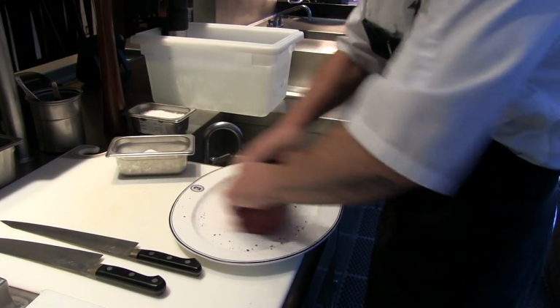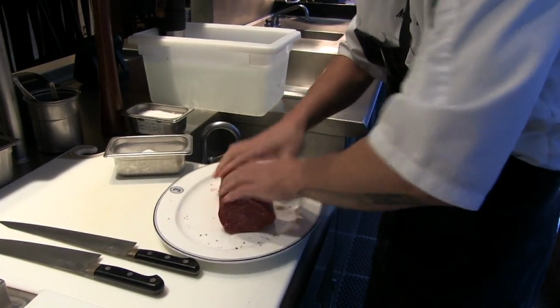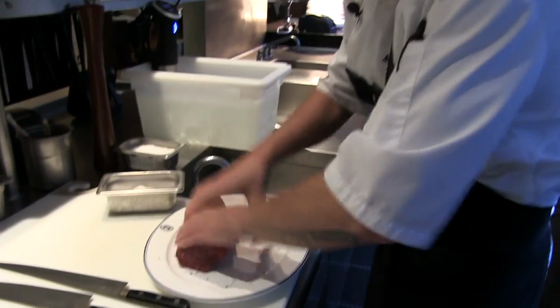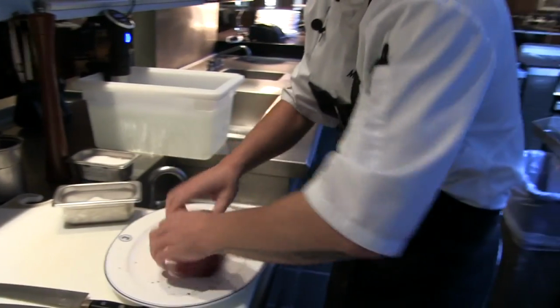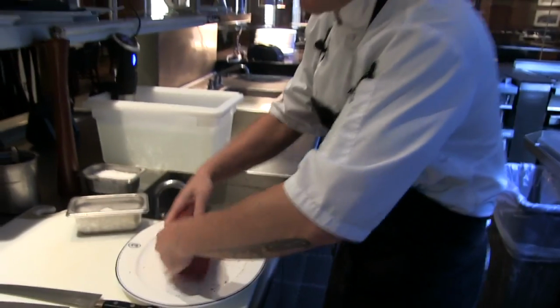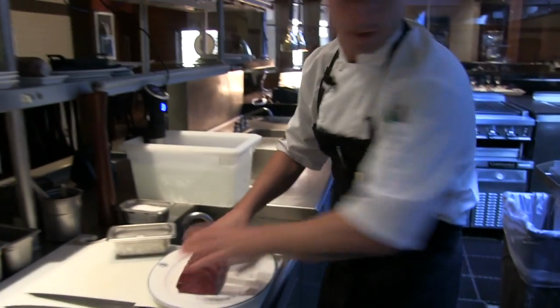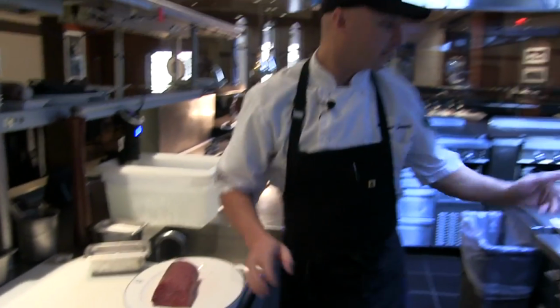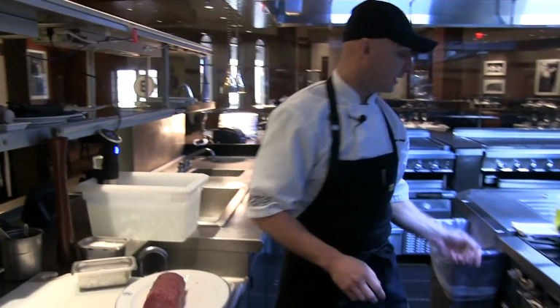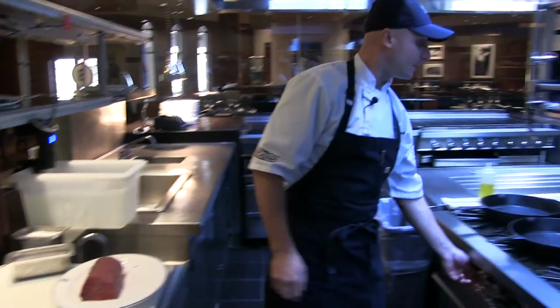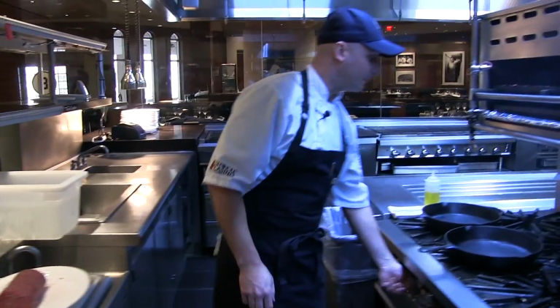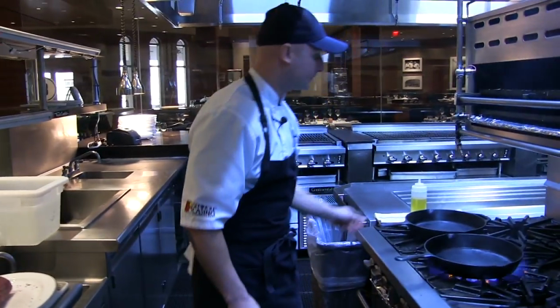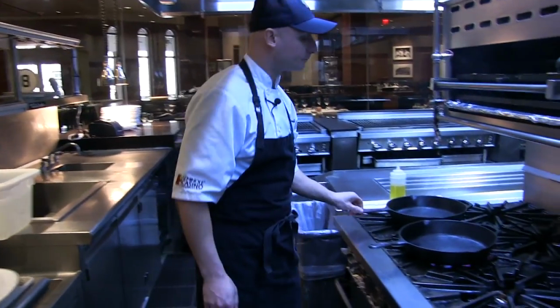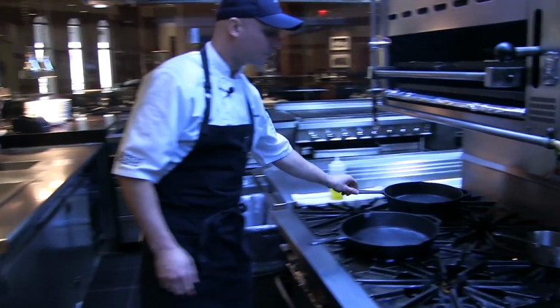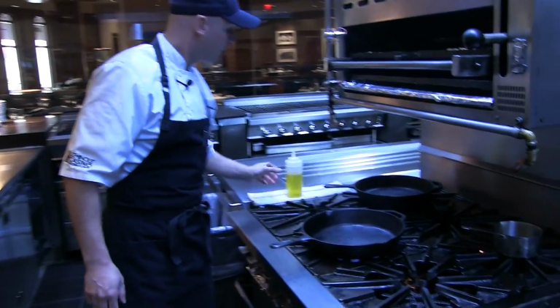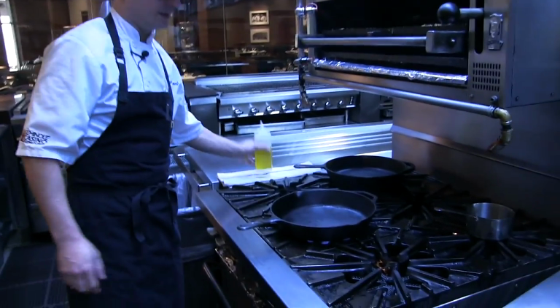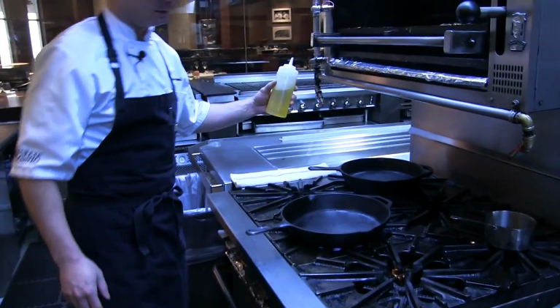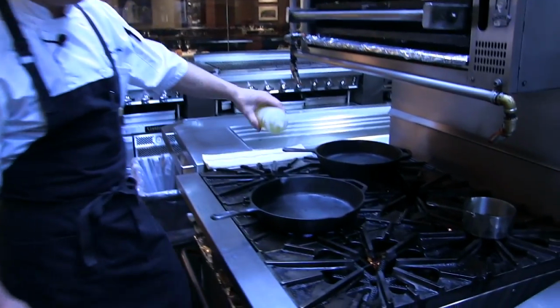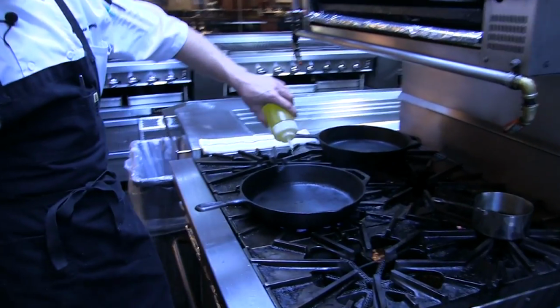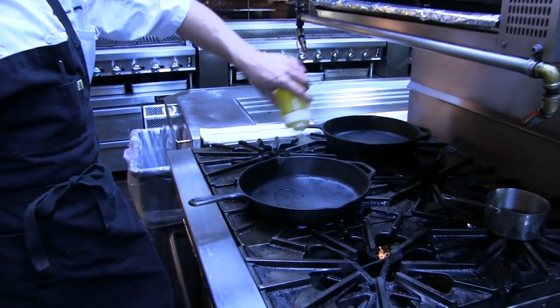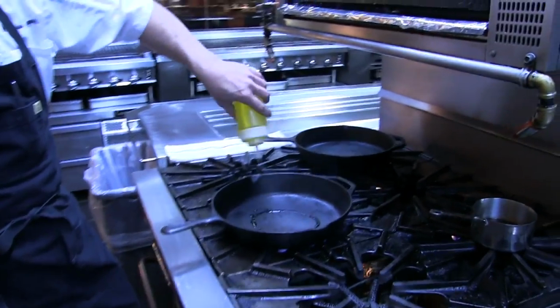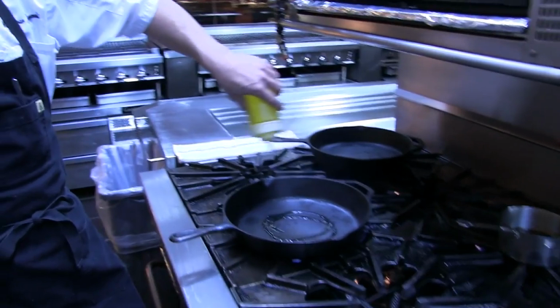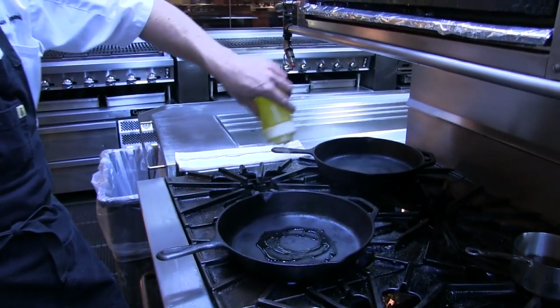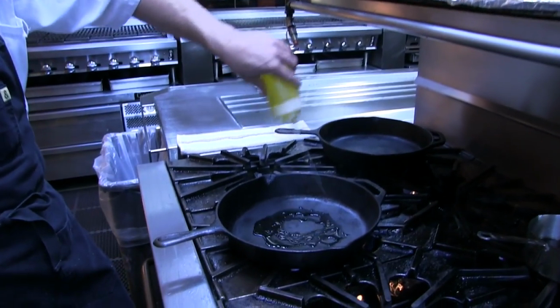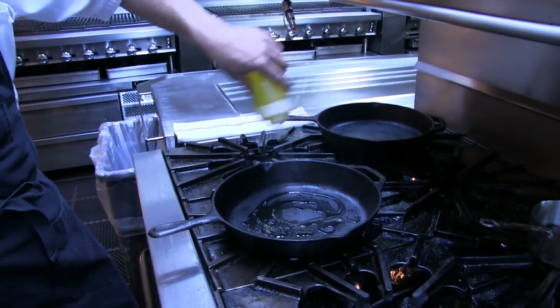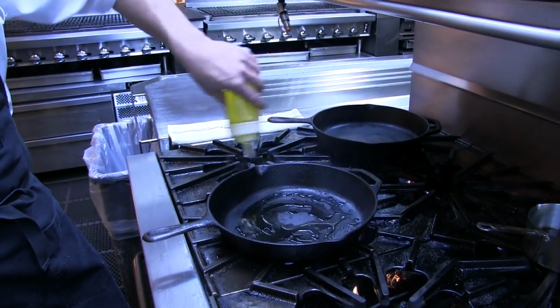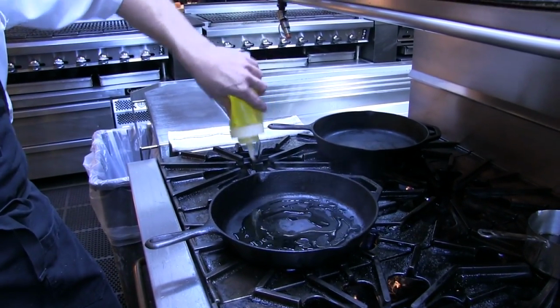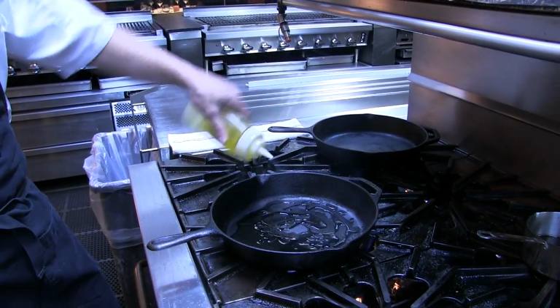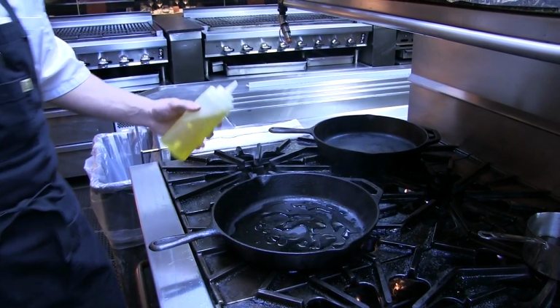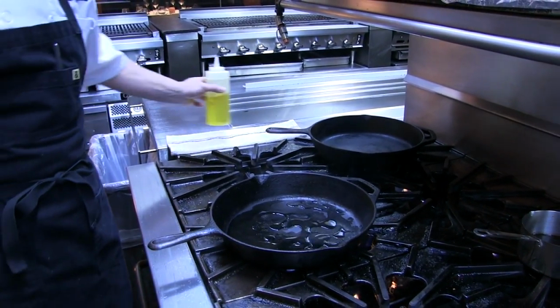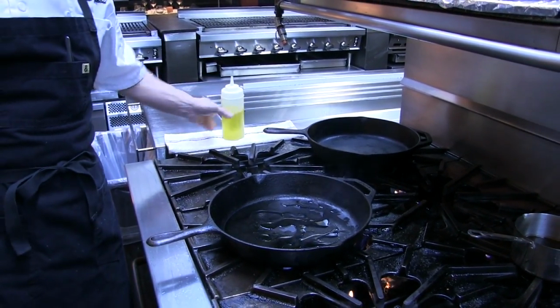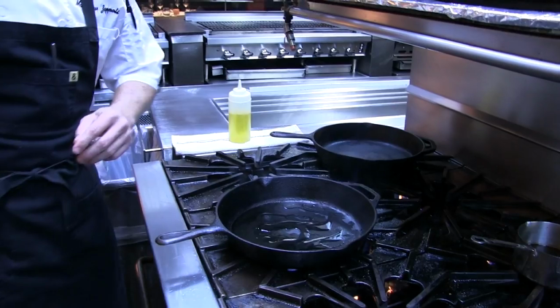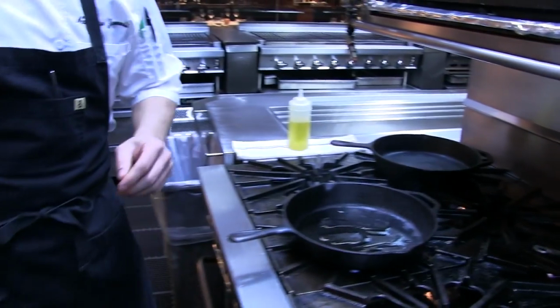We've got our cast iron pan here nice and hot. Just add a regular vegetable oil — you could use canola oil, soybean oil, something with a high smoking point. Olive oil is no good.